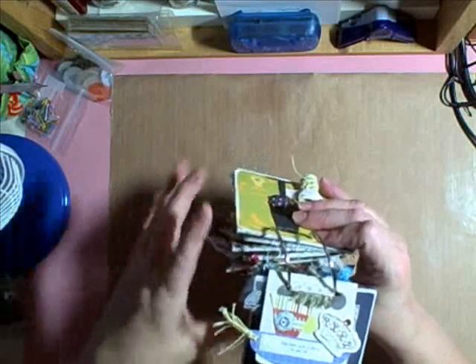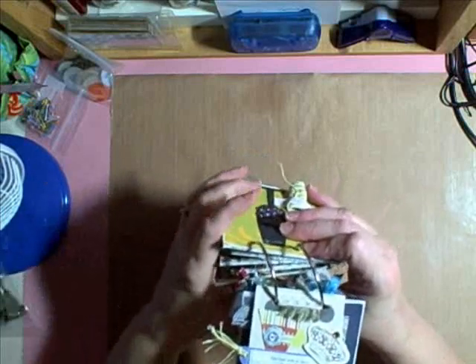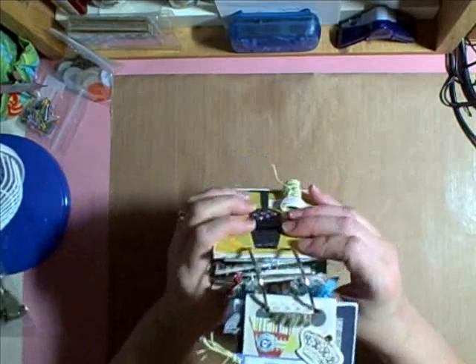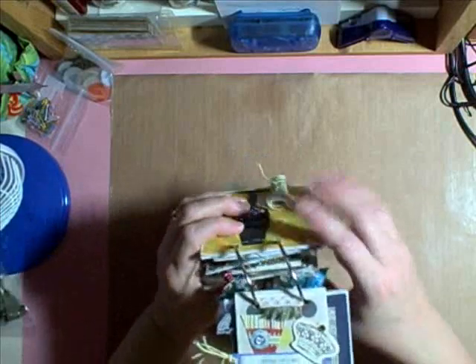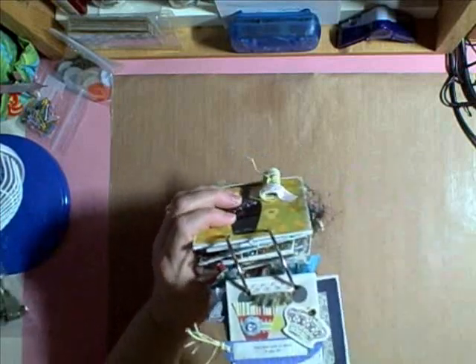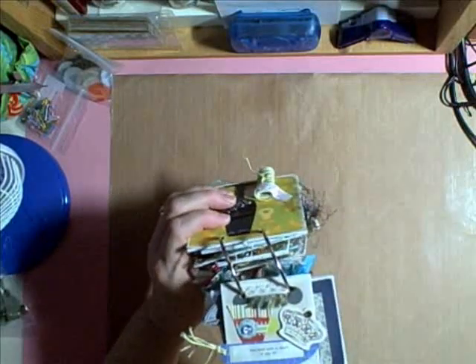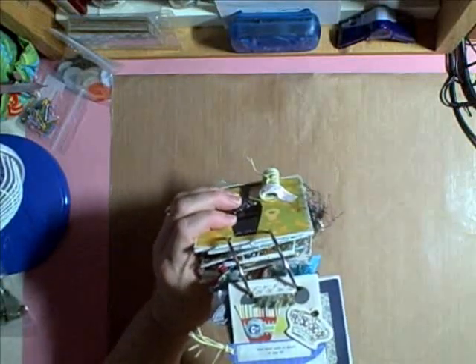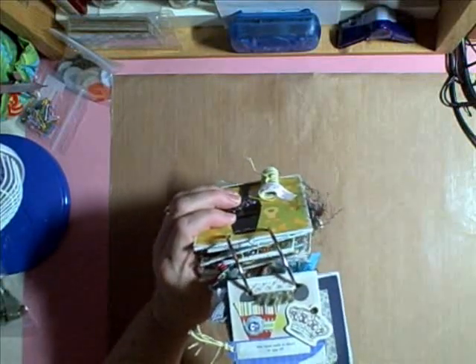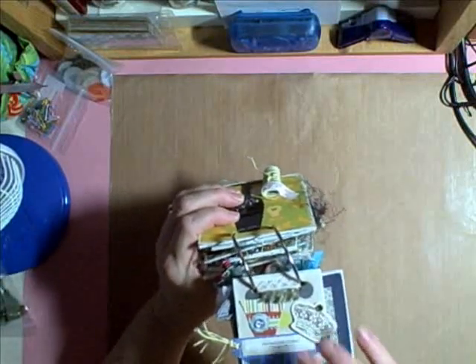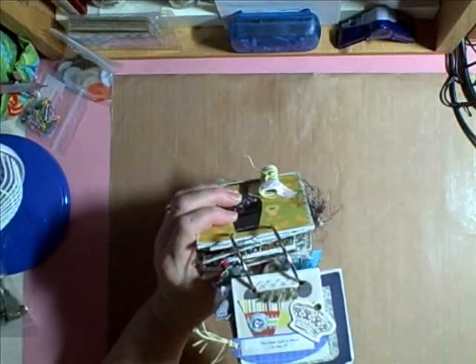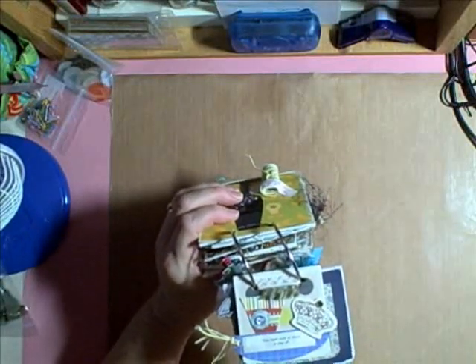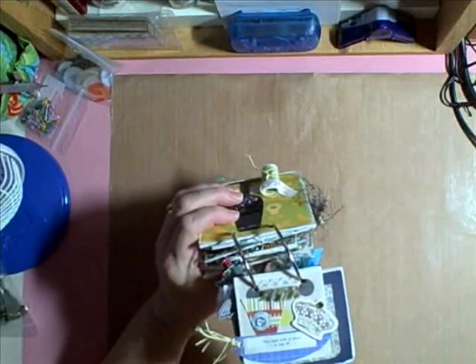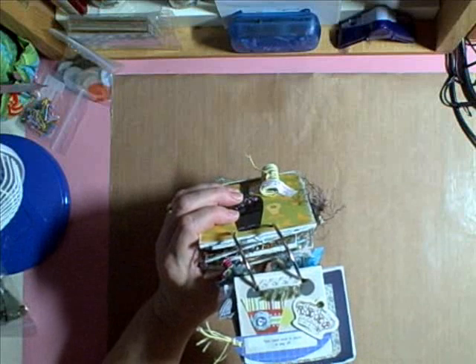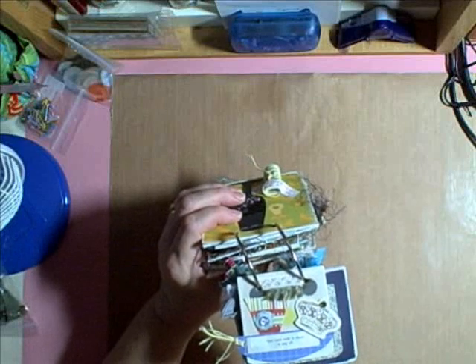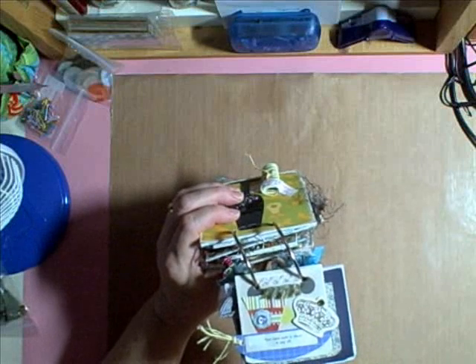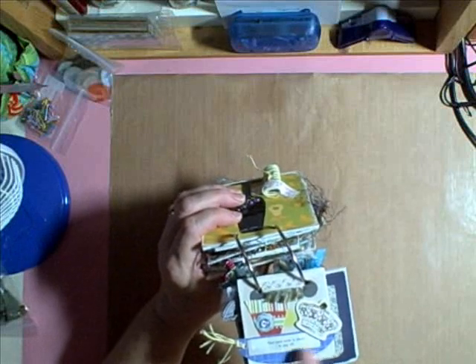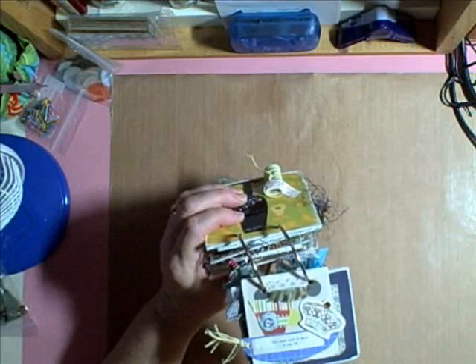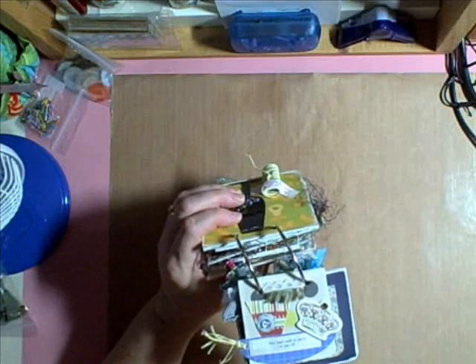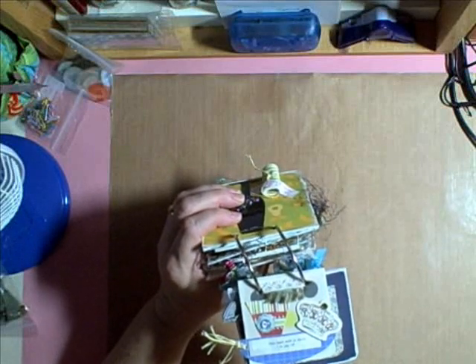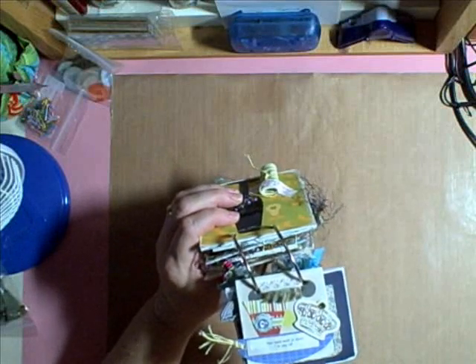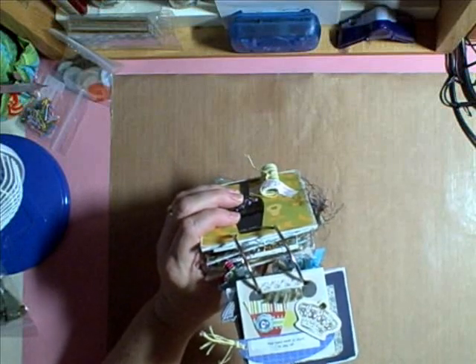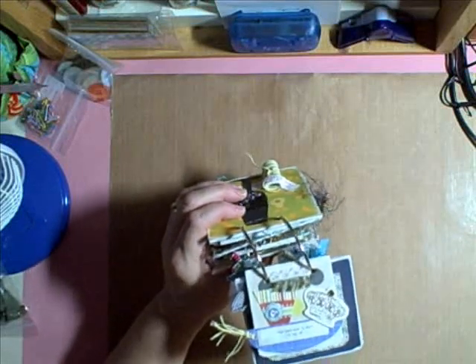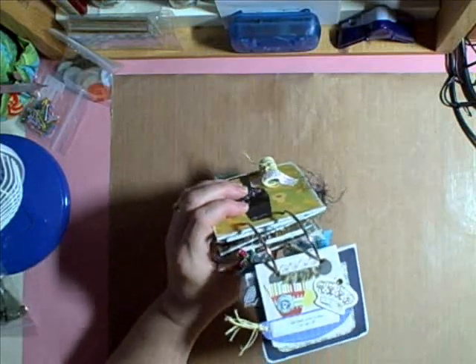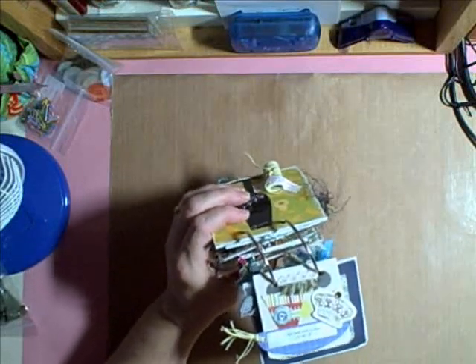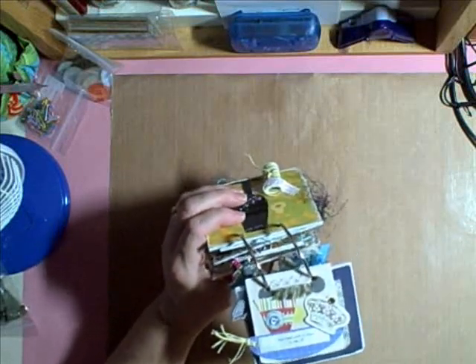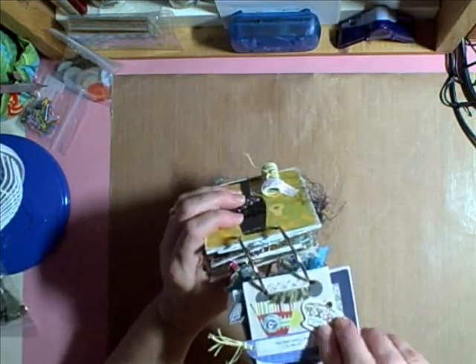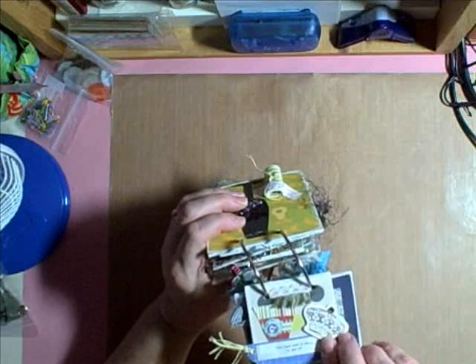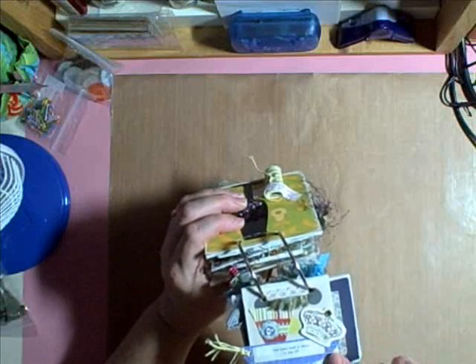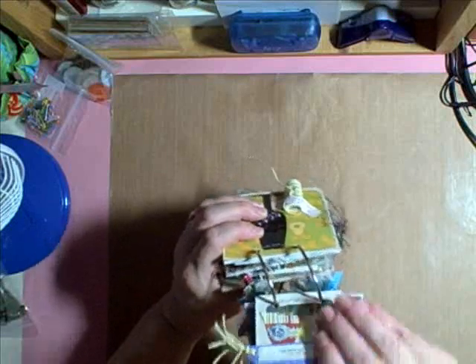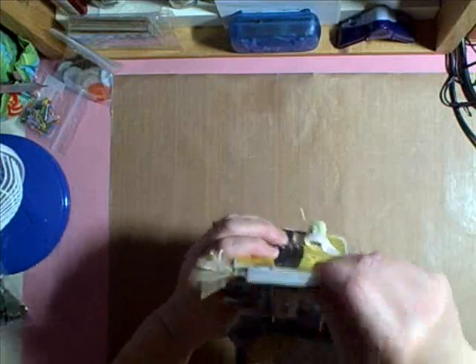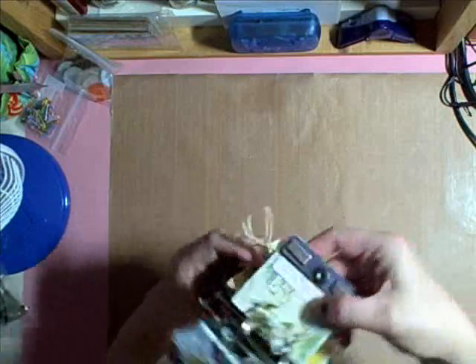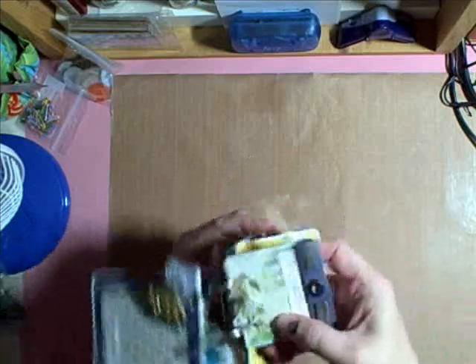I just opened my scrap box of paper and my scrap fibers, and then I added some miscellaneous bling that I had. And I thought it just turned out really, really cute.